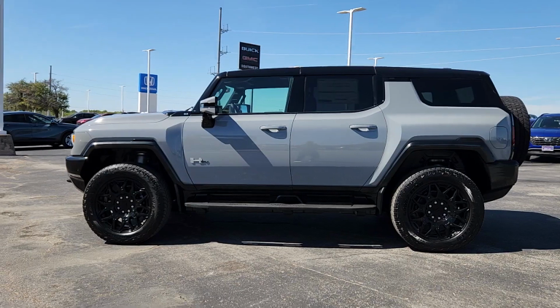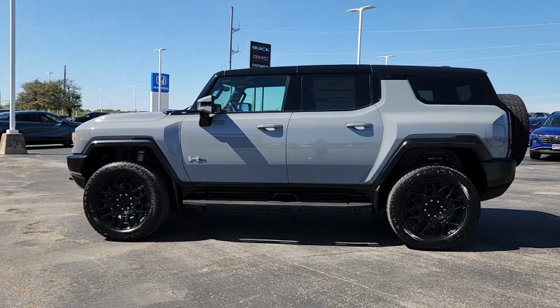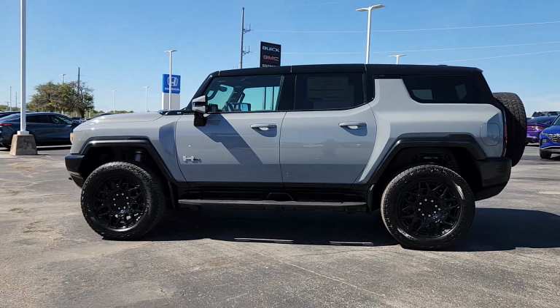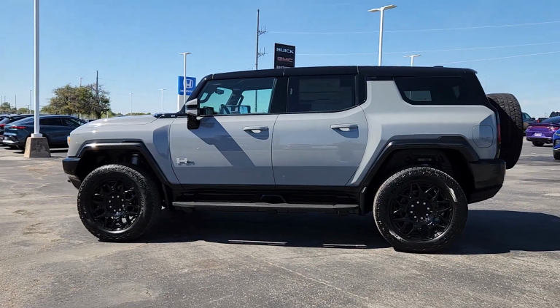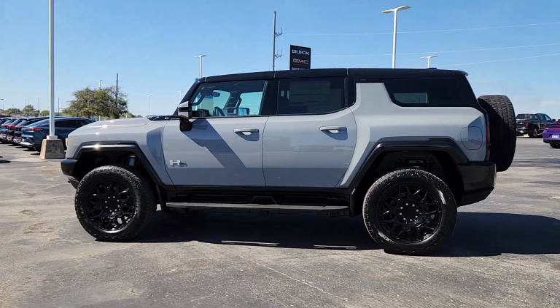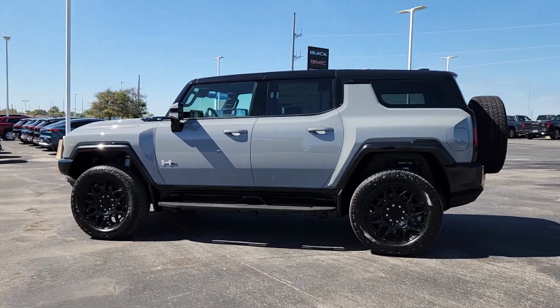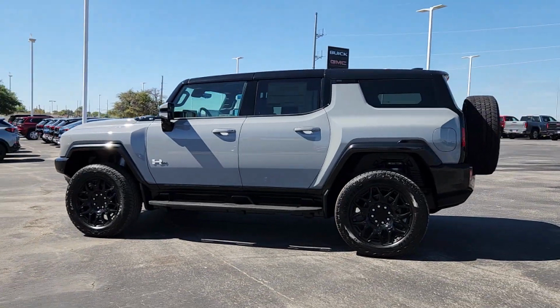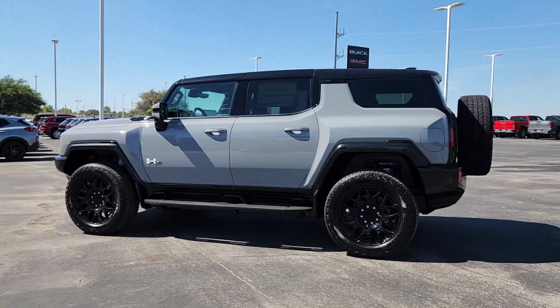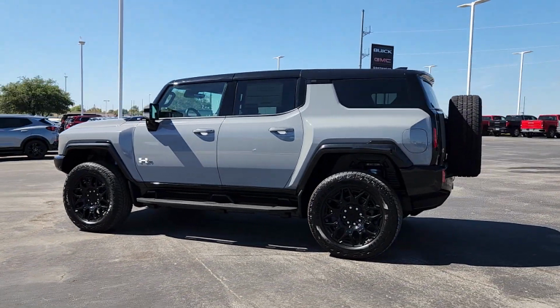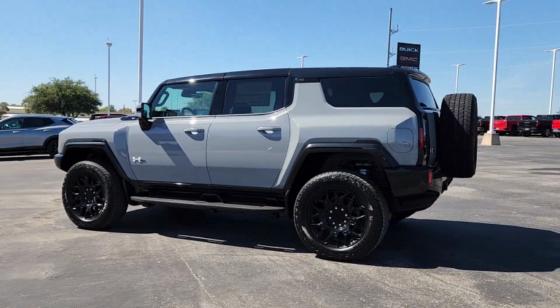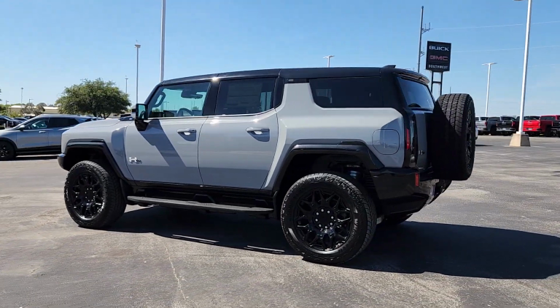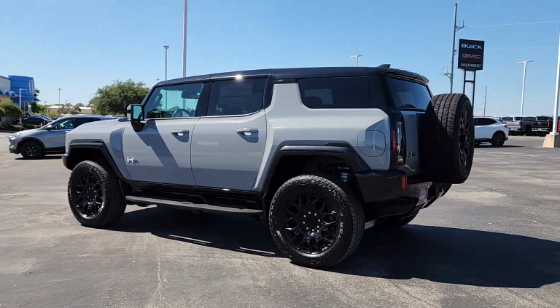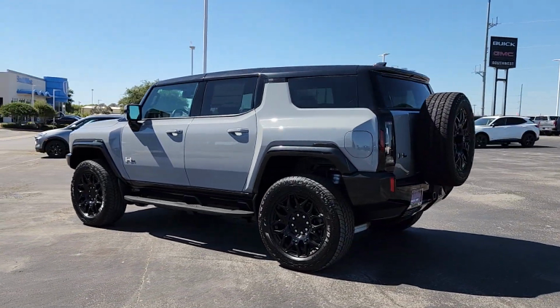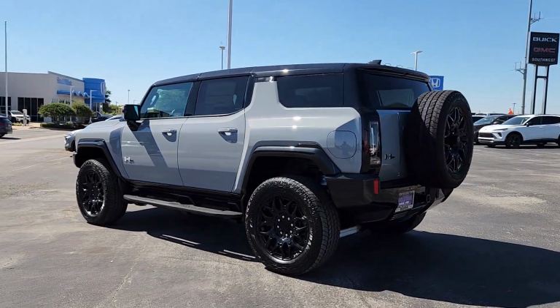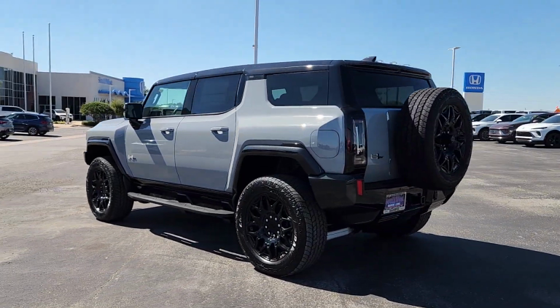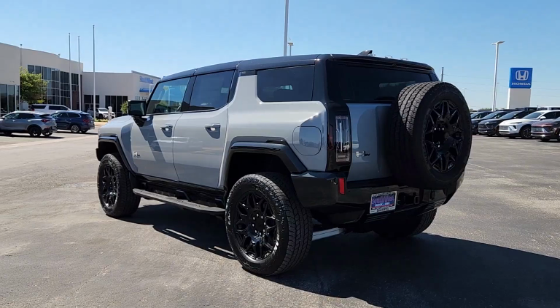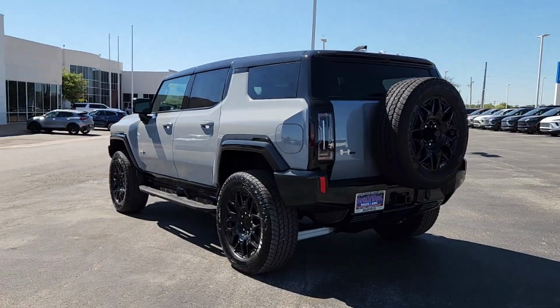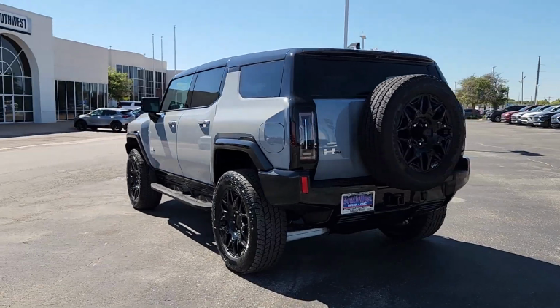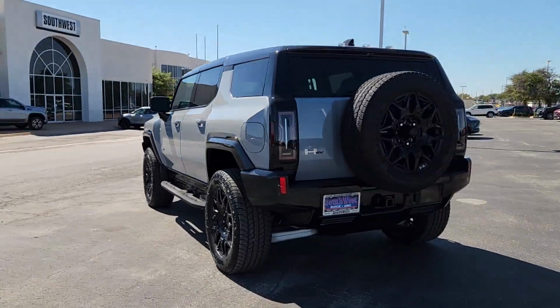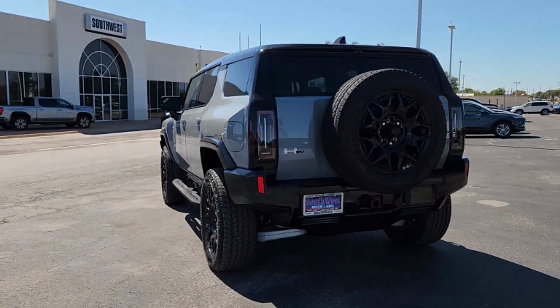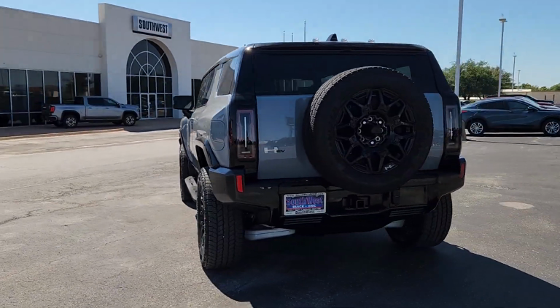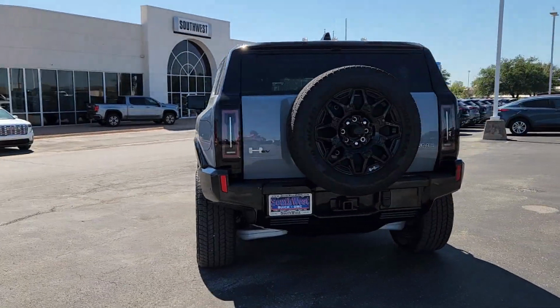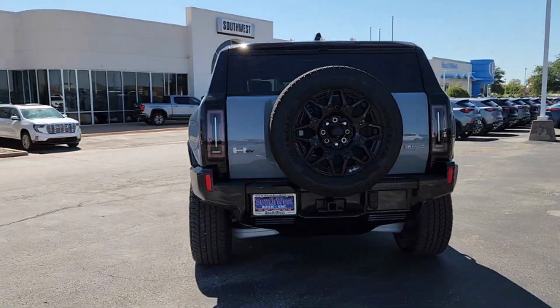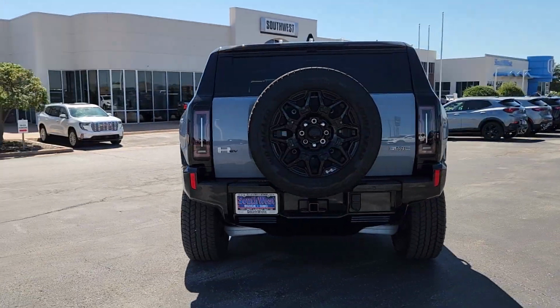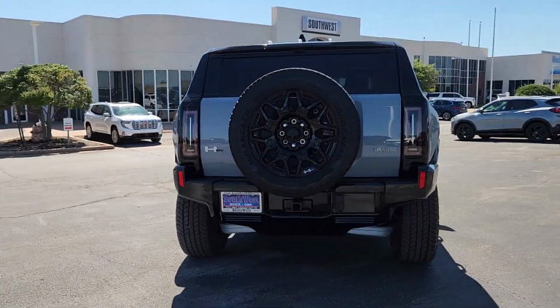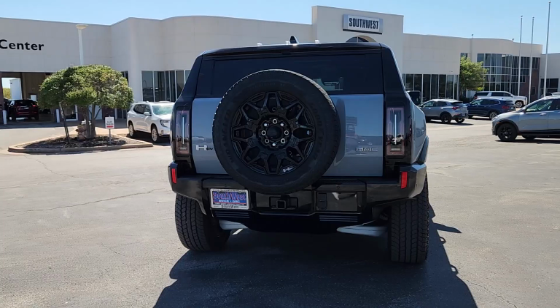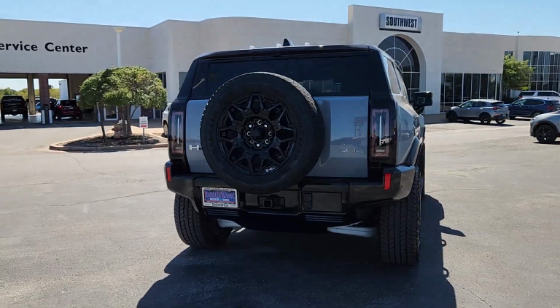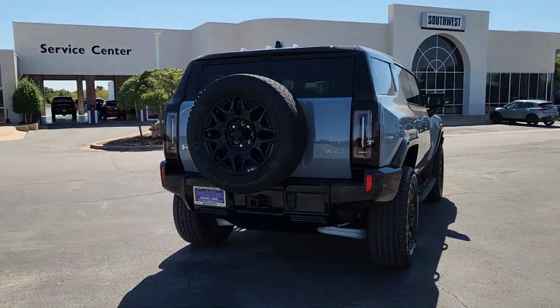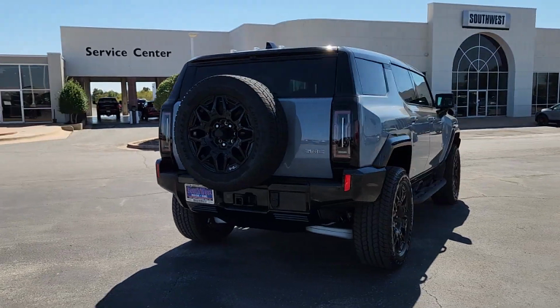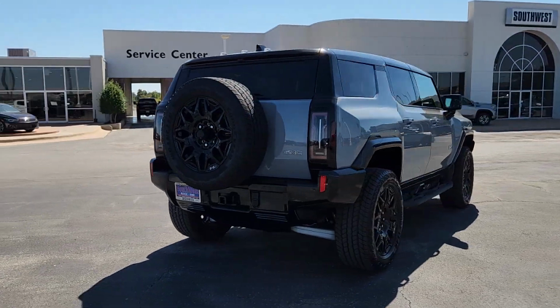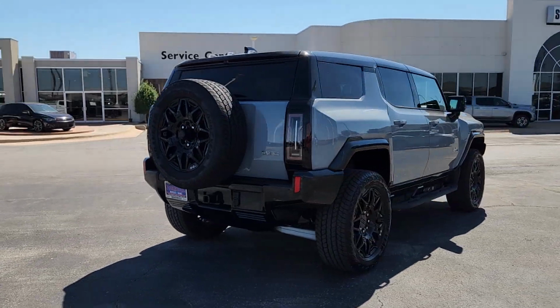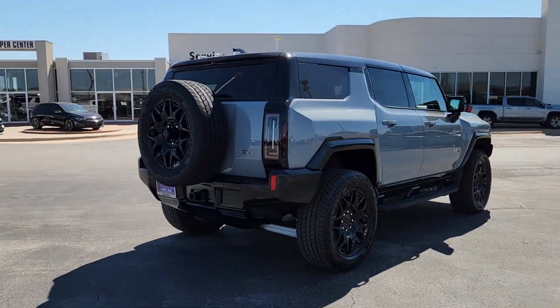Go home happy with the 2025 GMC Hummer EV. This ultra-rugged Hummer EV delivers all-electric efficiency and massive capability.